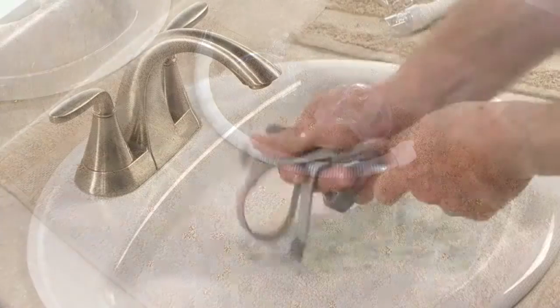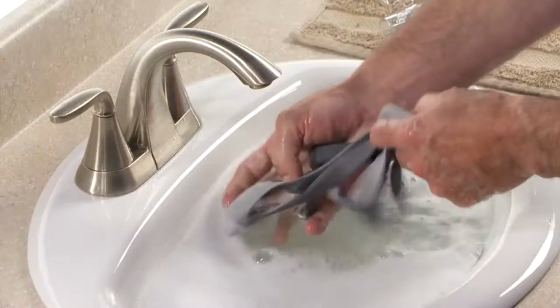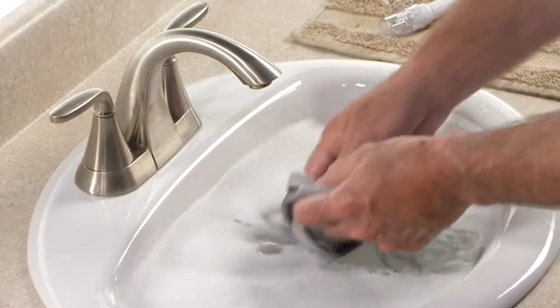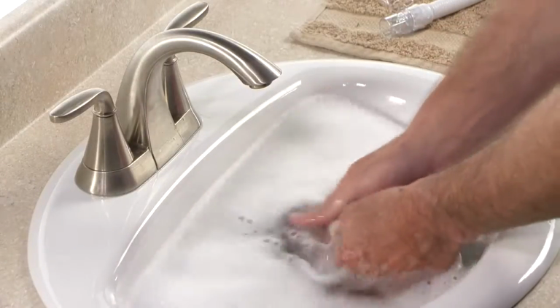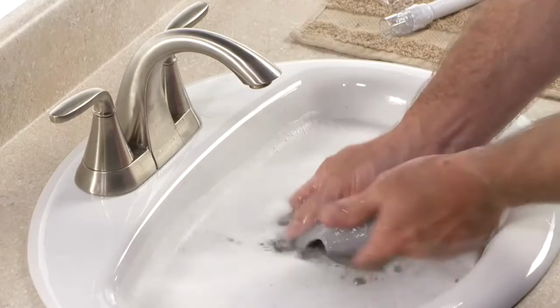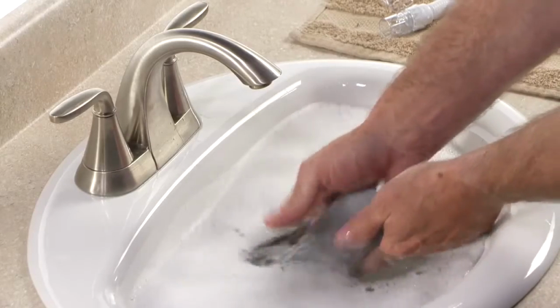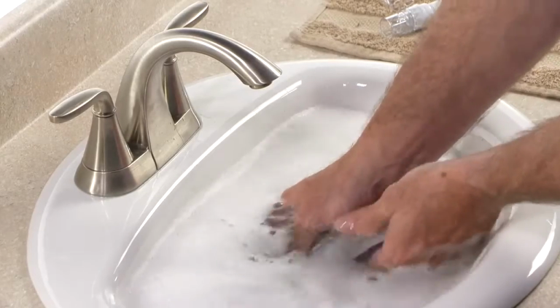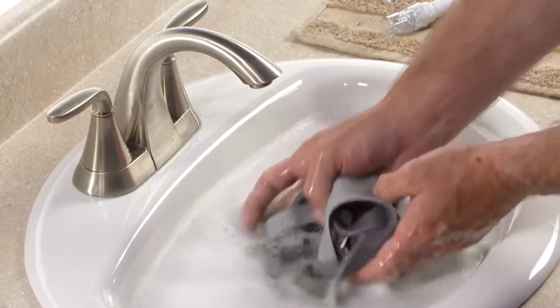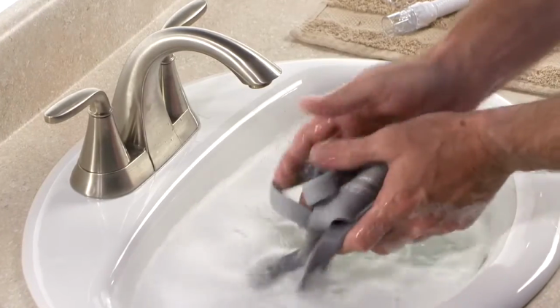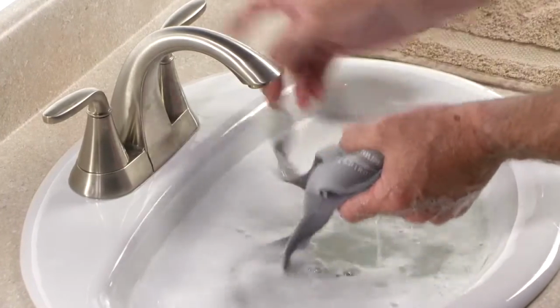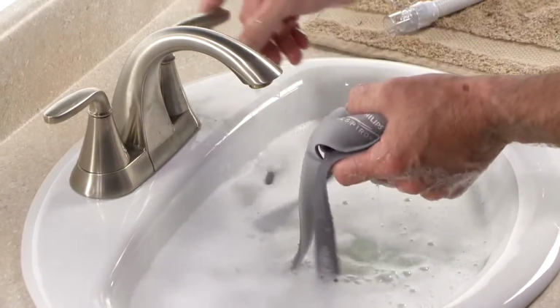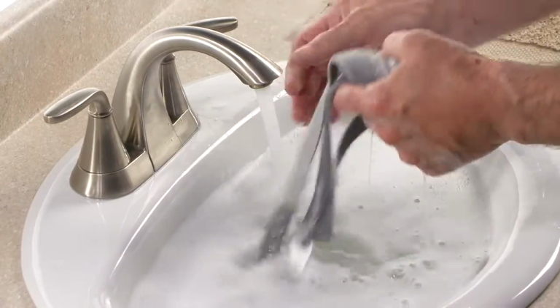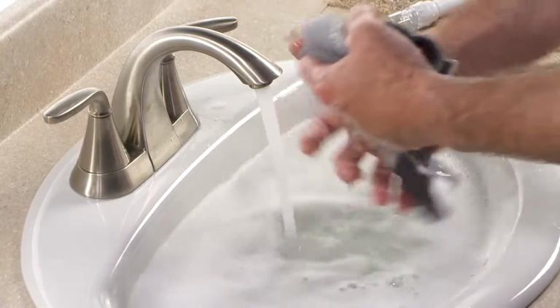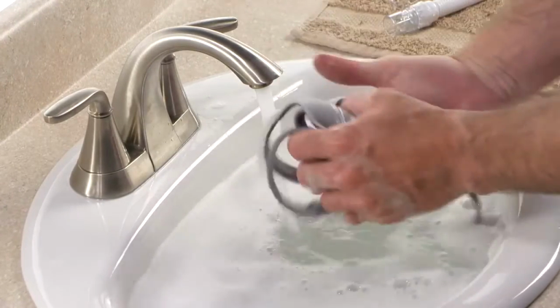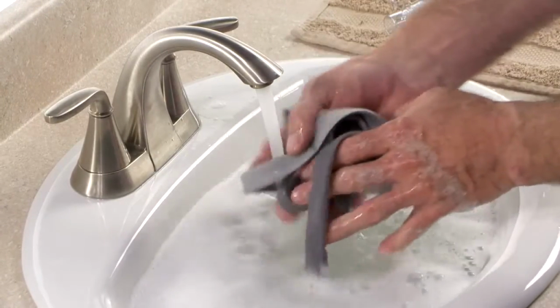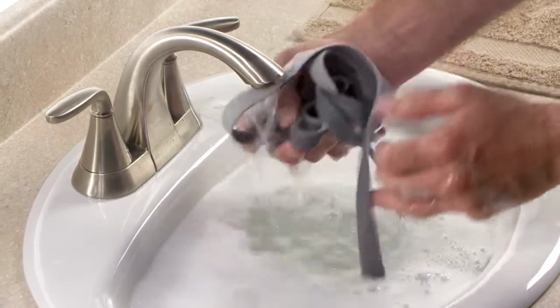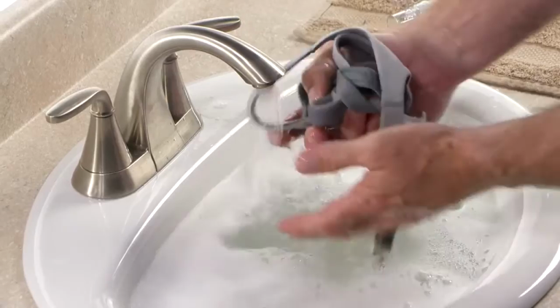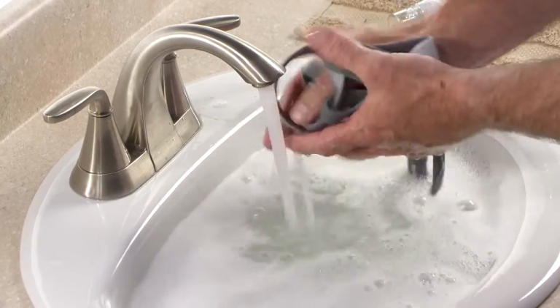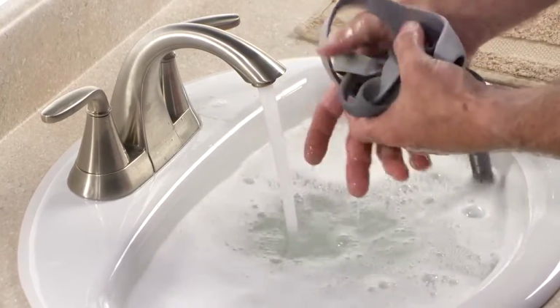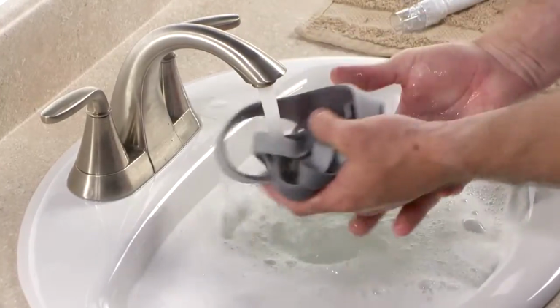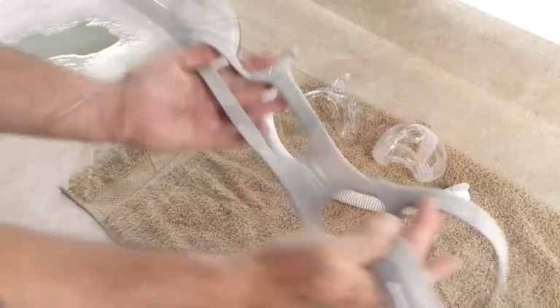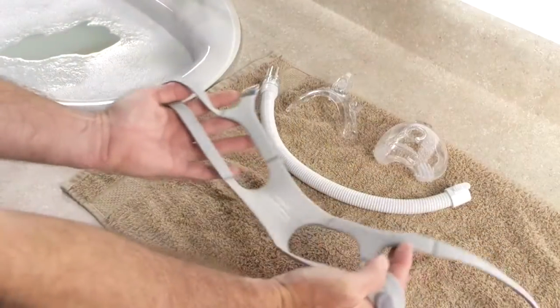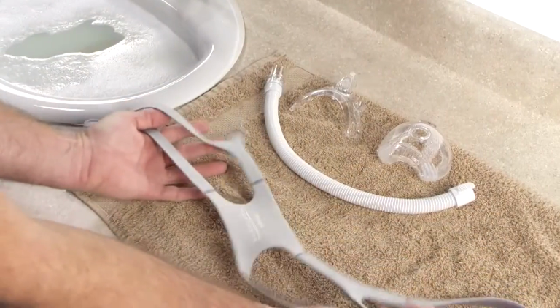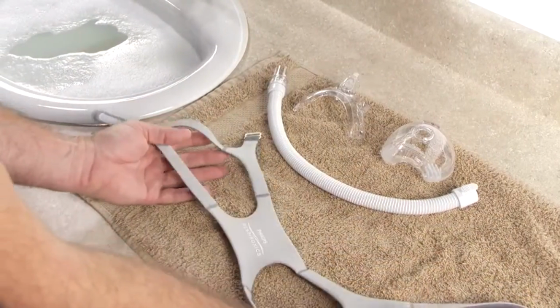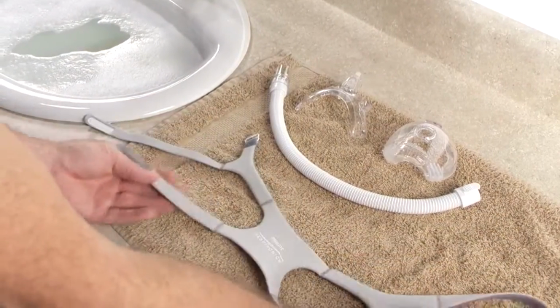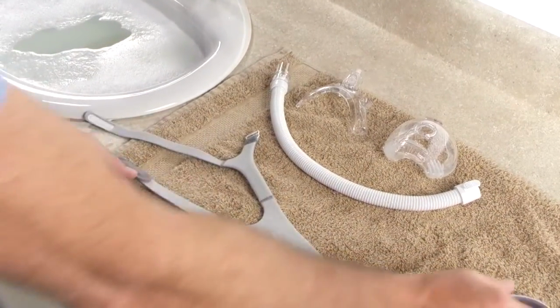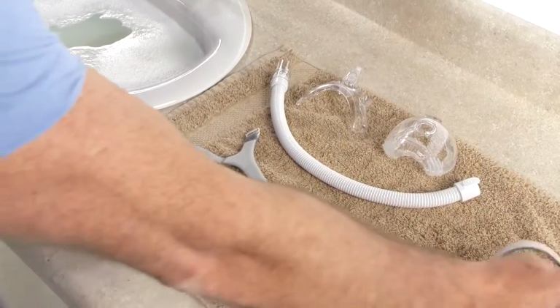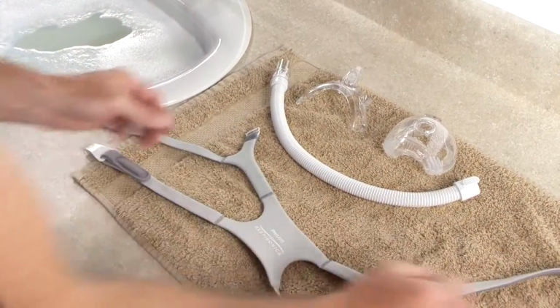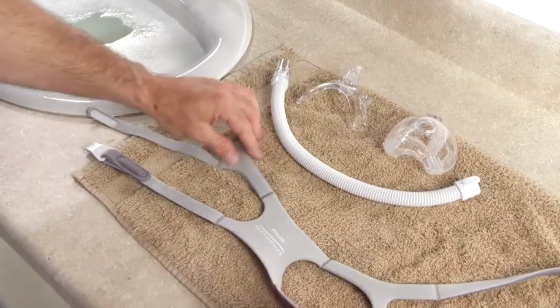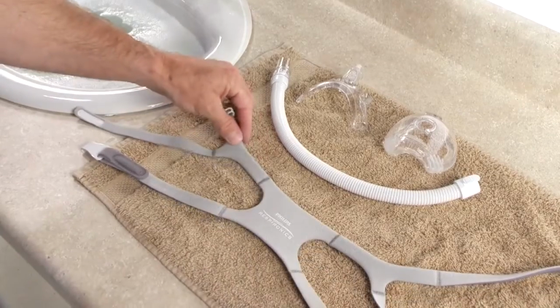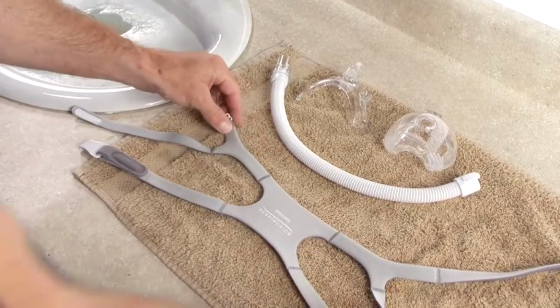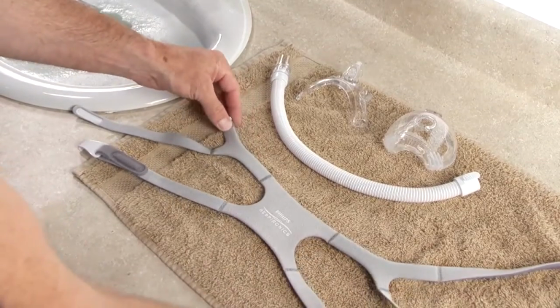The headgear should be washed weekly or as needed. Unlike this demonstration, it does not need to be removed for daily cleaning. Lay wet headgear flat or line dry. Do not place the headgear in the dryer.